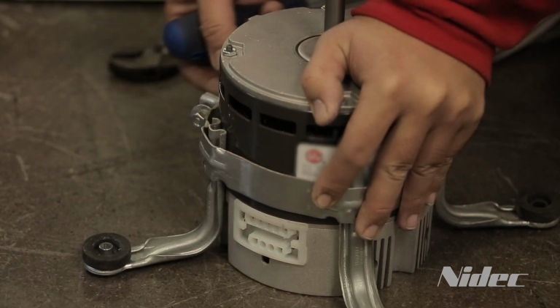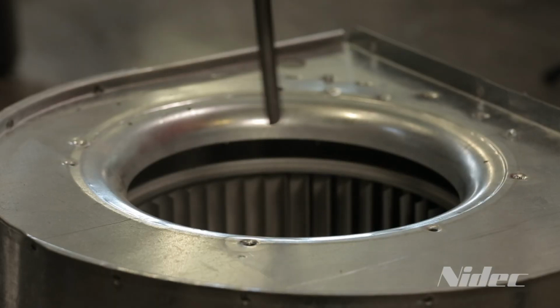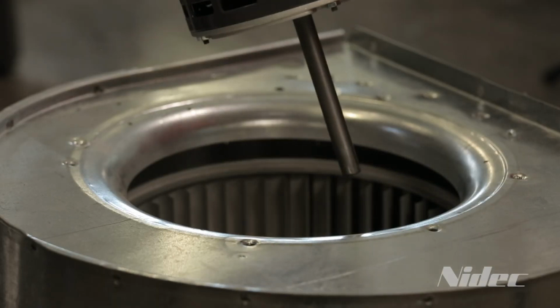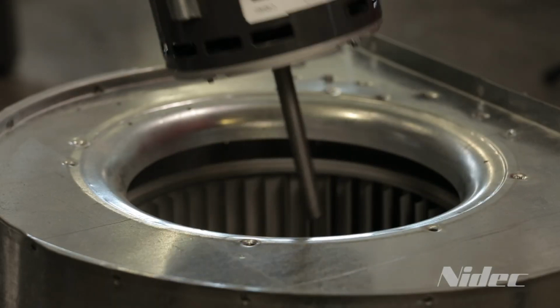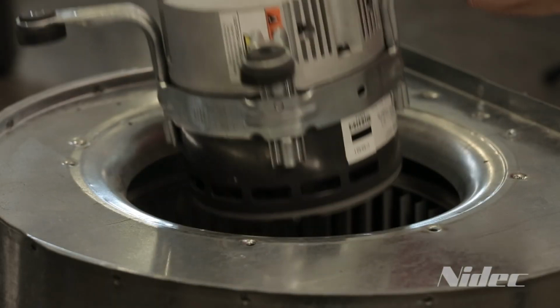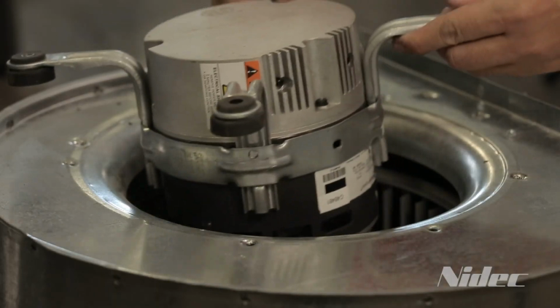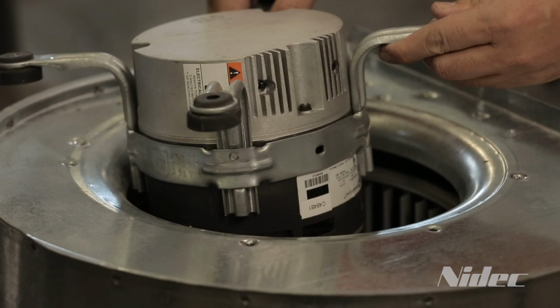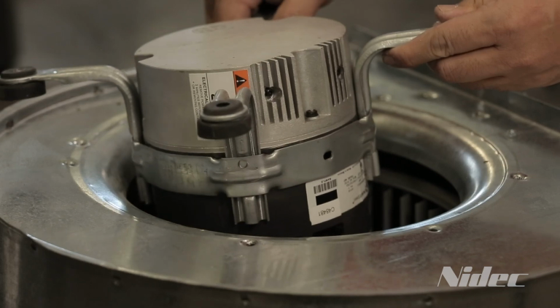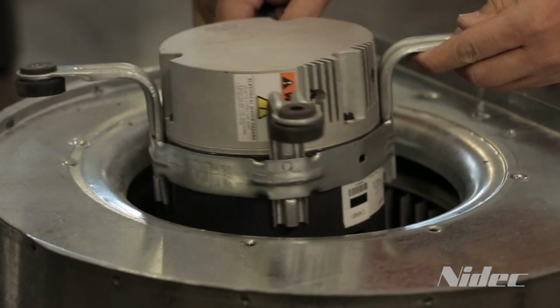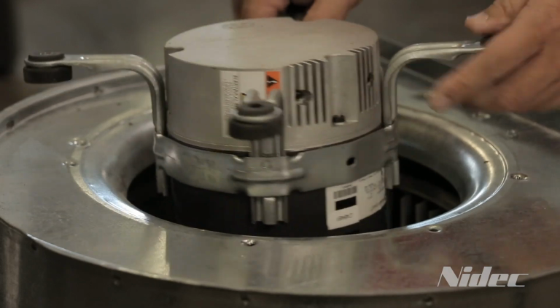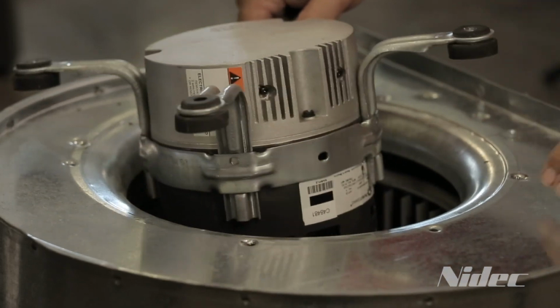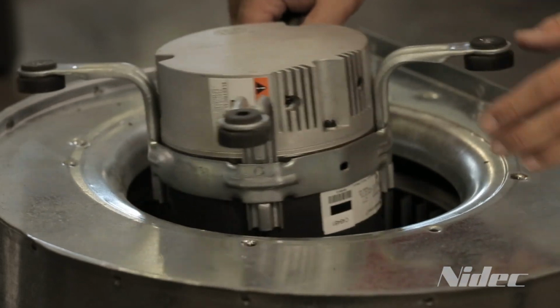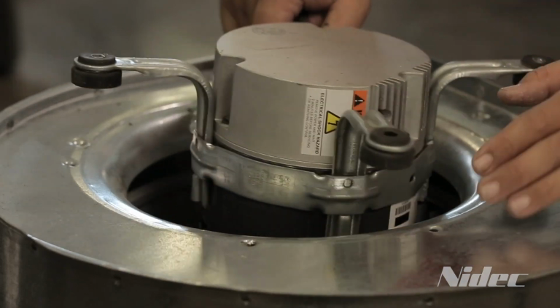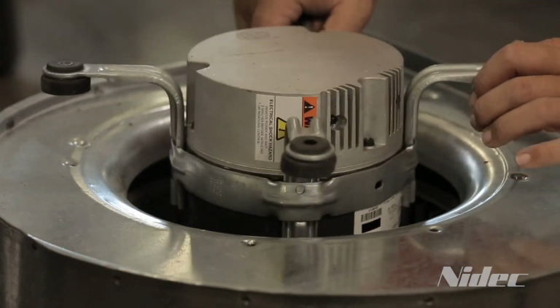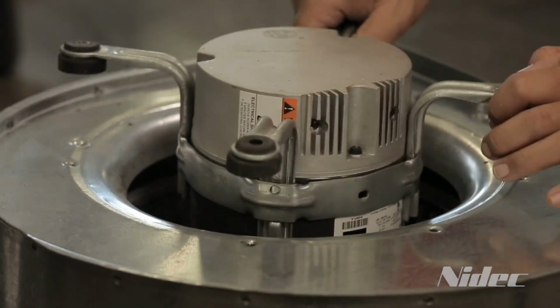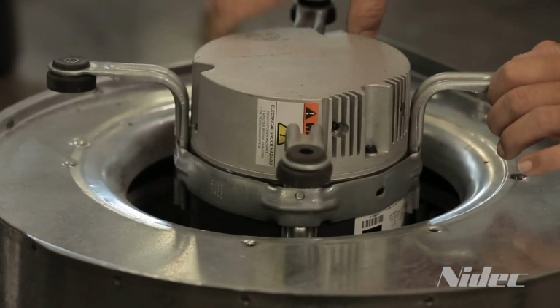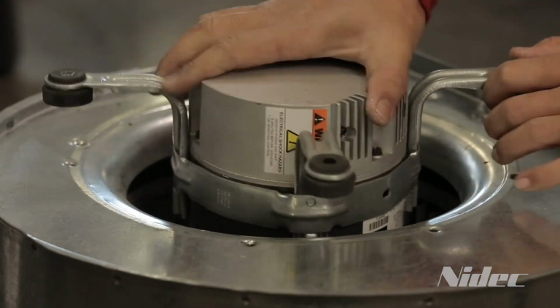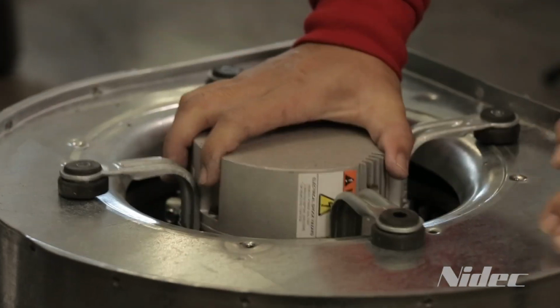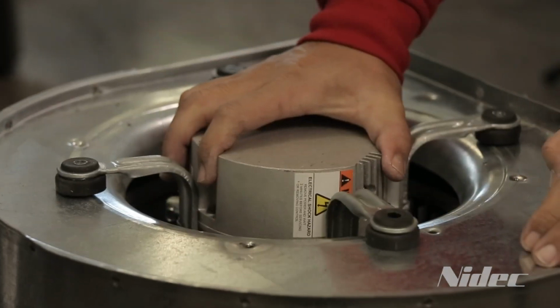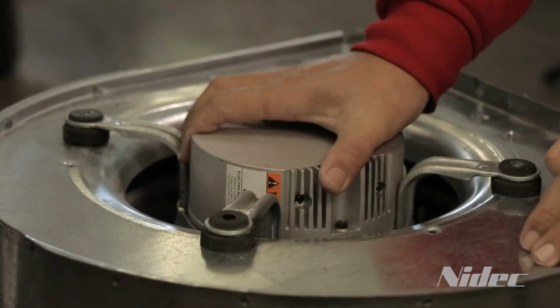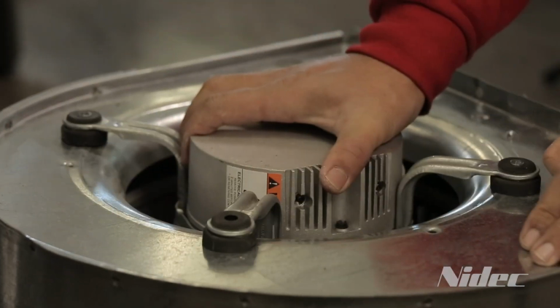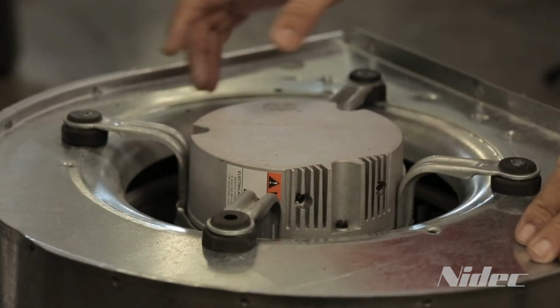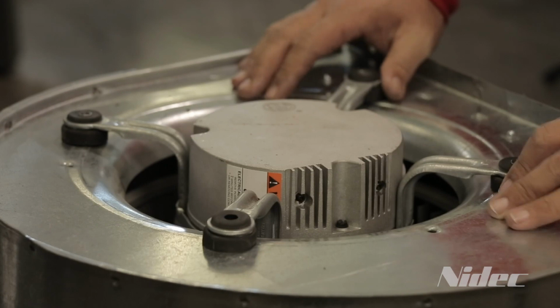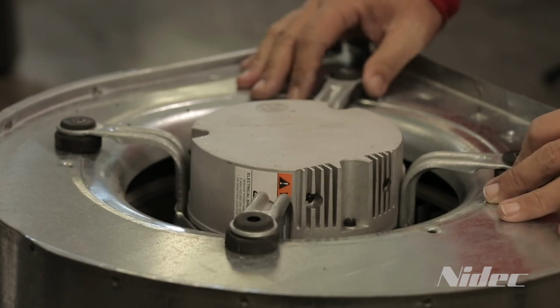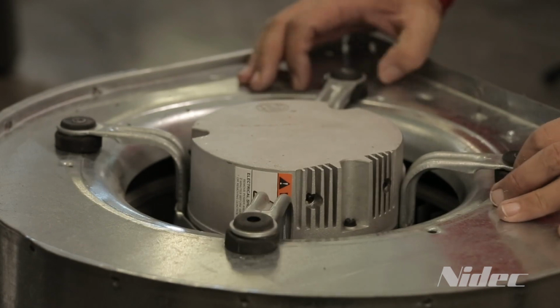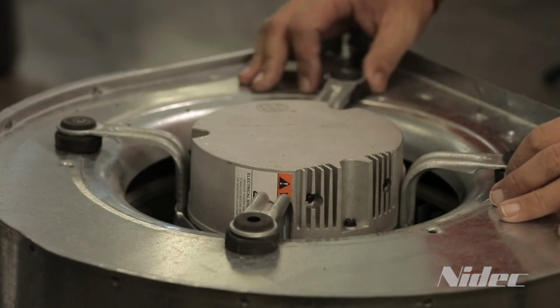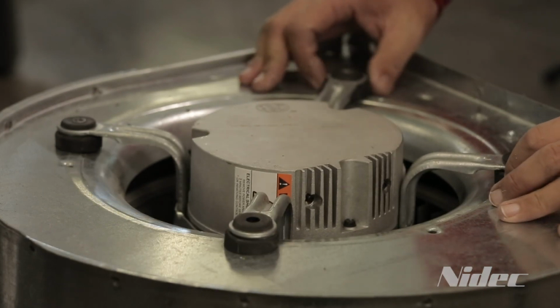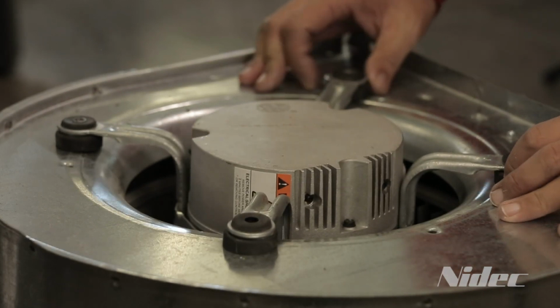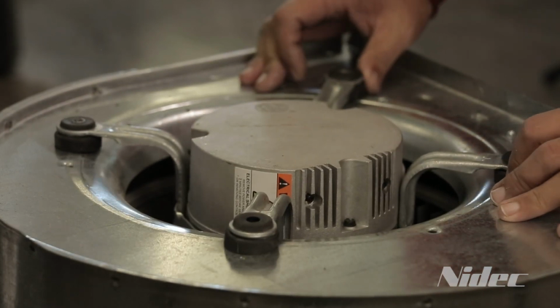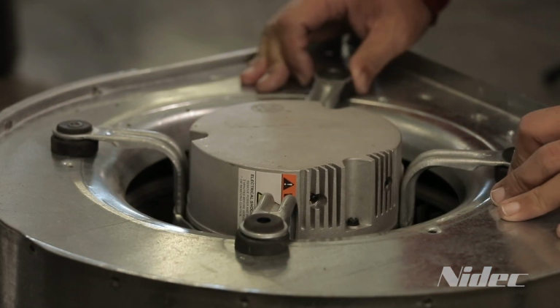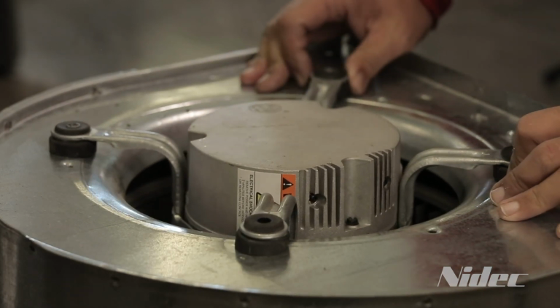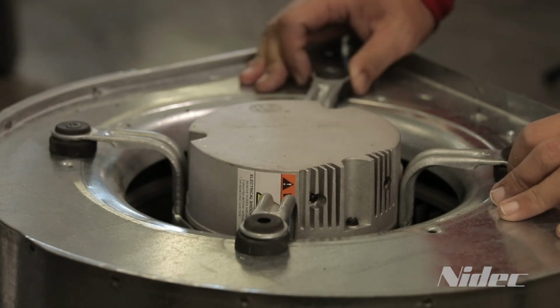Reinstall the motor with the bracket into the blower housing. Align the blower wheel so that it is properly centered in the blower housing and ensure the set screw is aligned with the flat on the motor shaft.